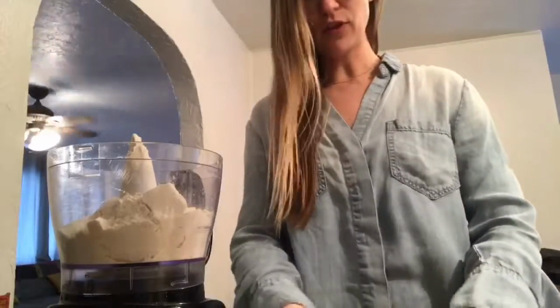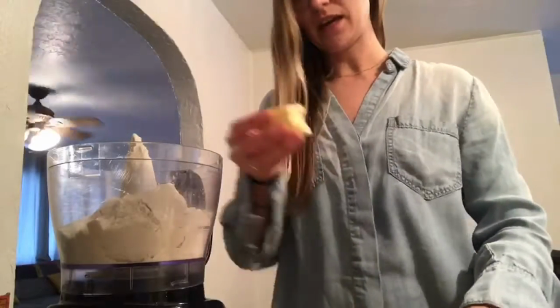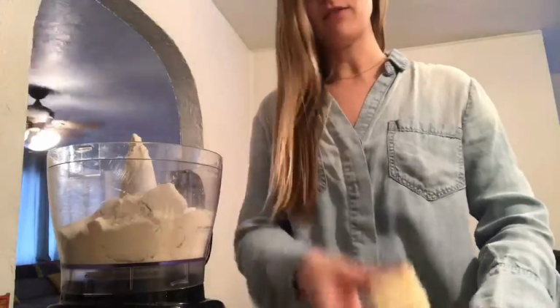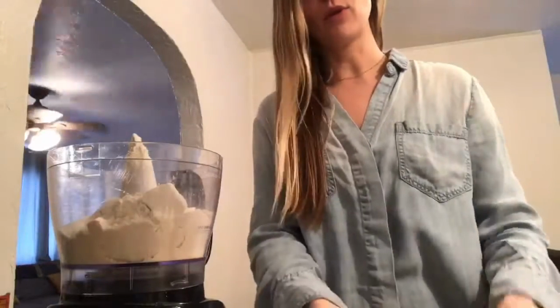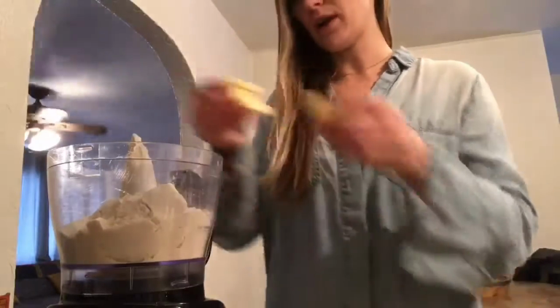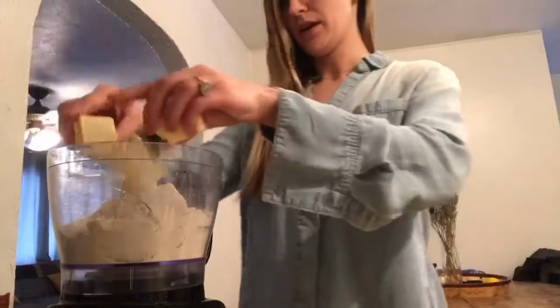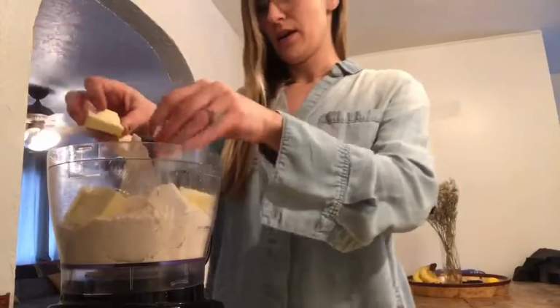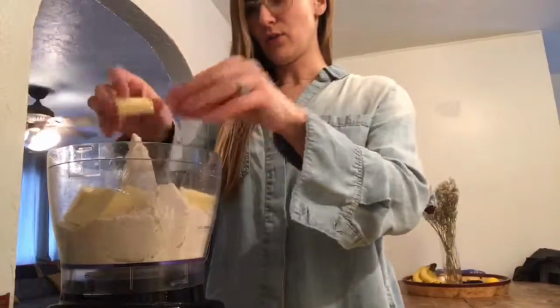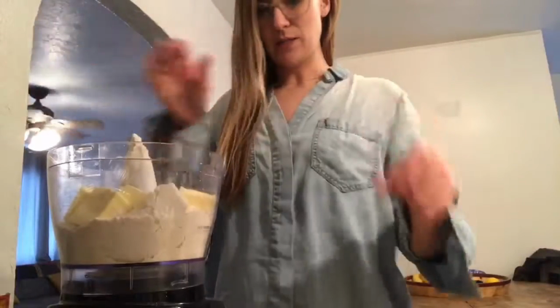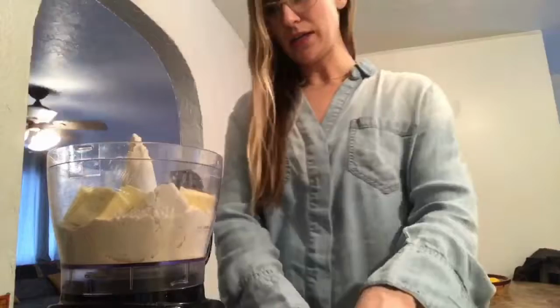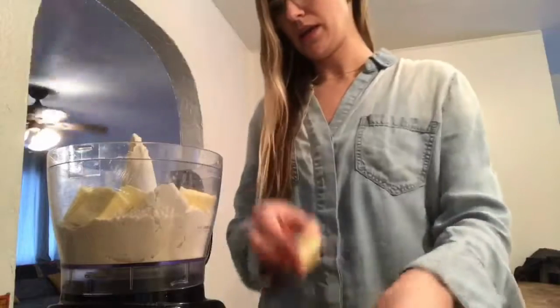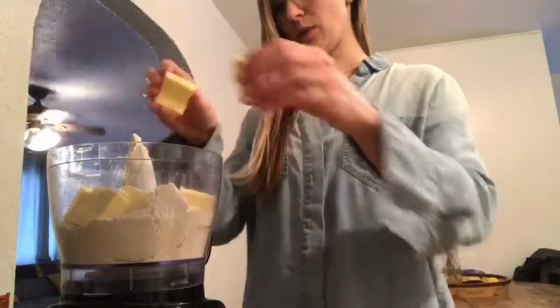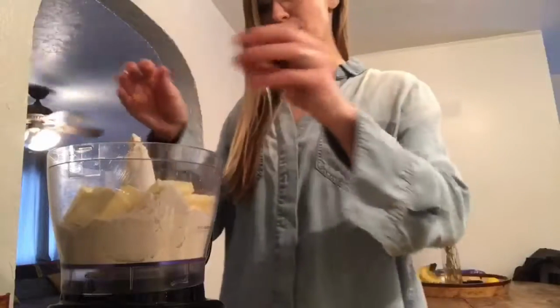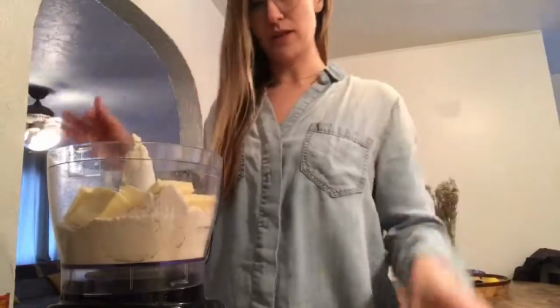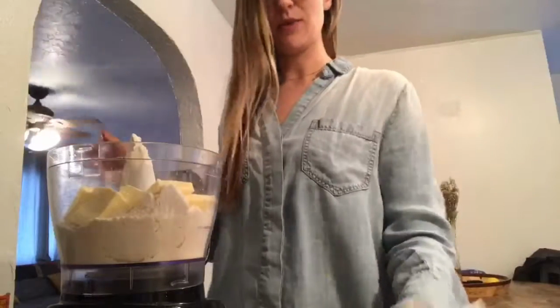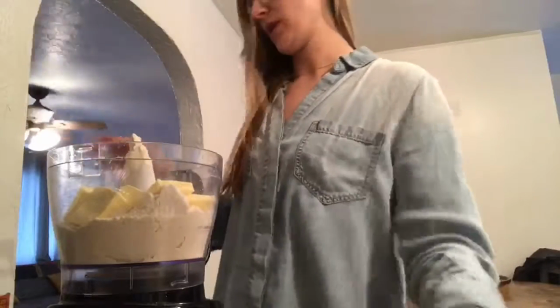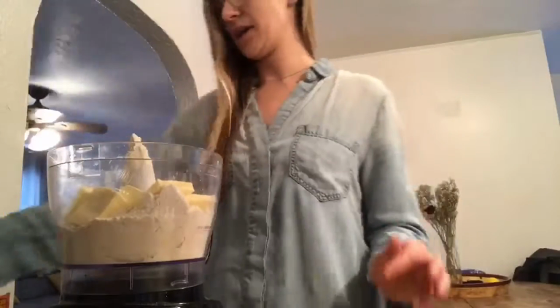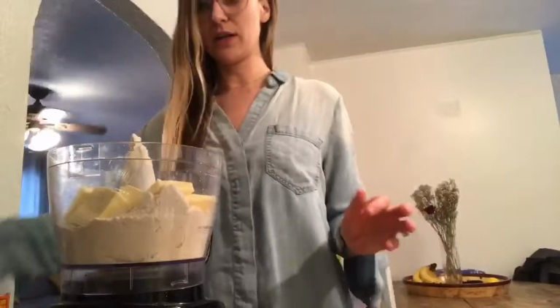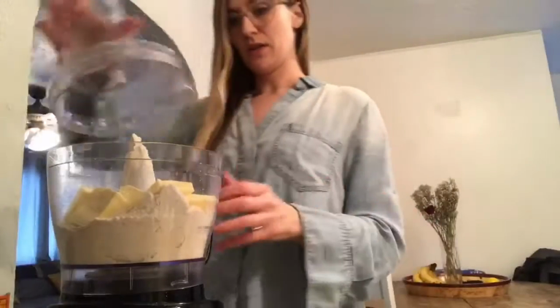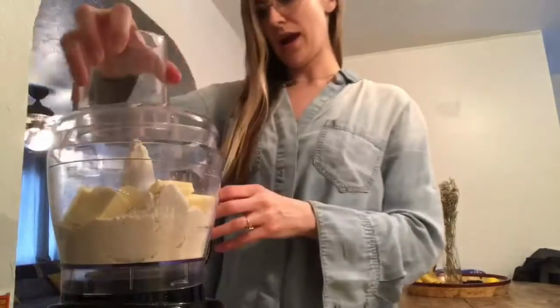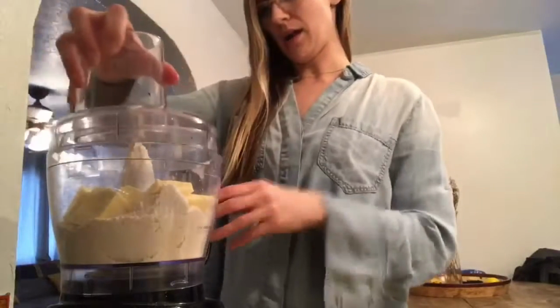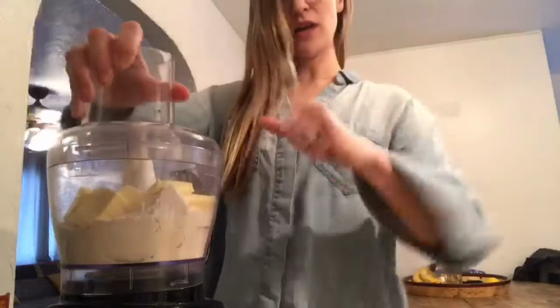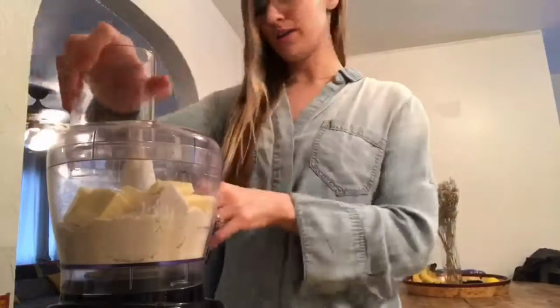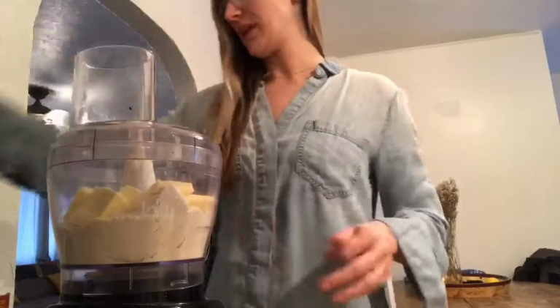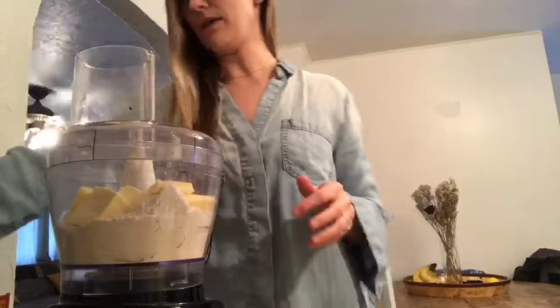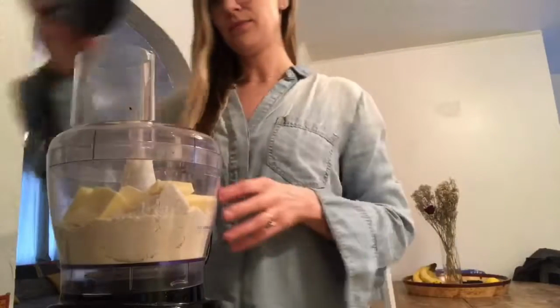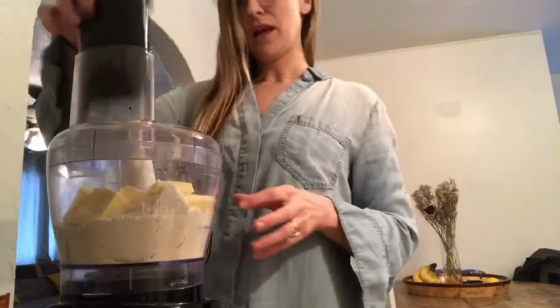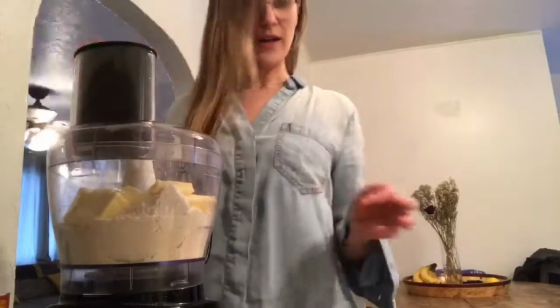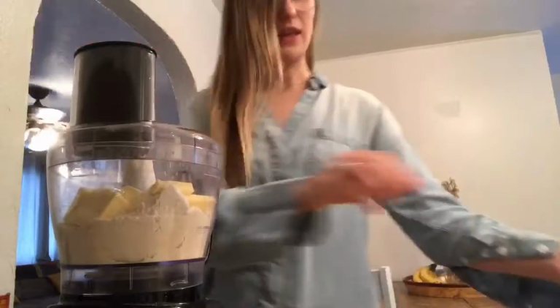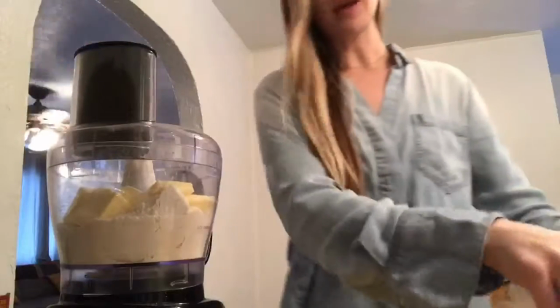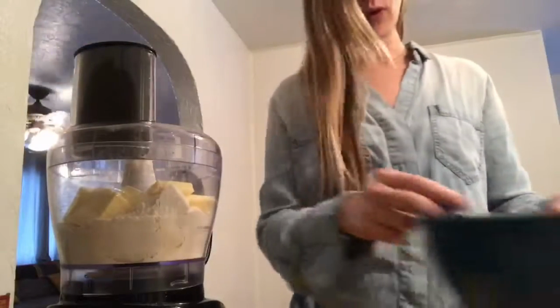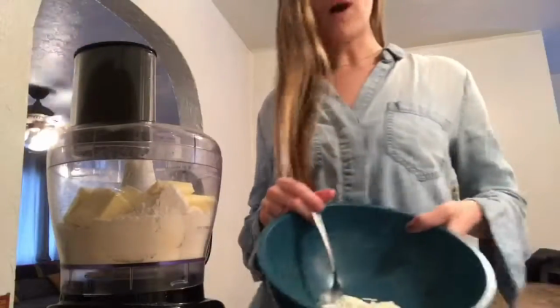Then you're gonna cut up one full stick of frozen butter. Frozen is important, and that's why we're using the food processor, because with a hand blender or a hand pastry cutter it takes forever.